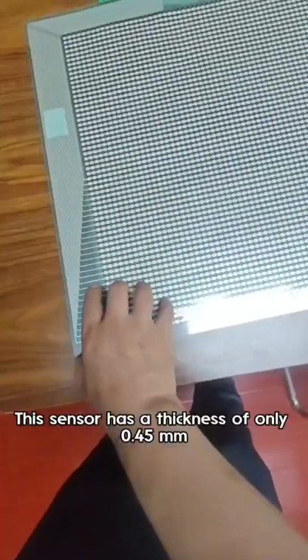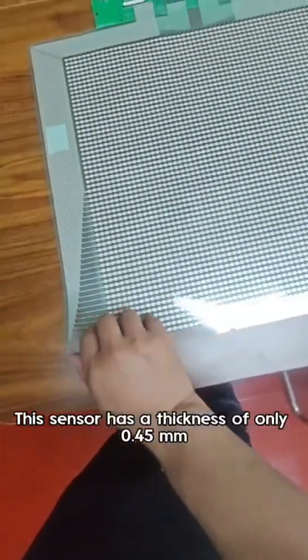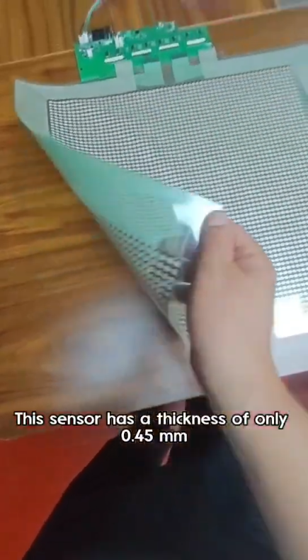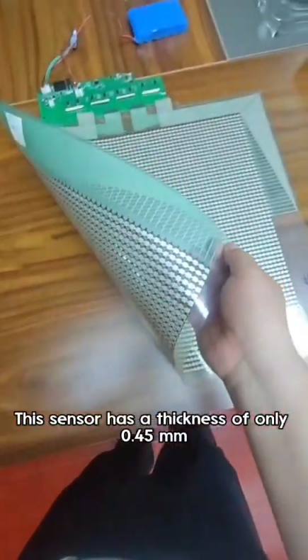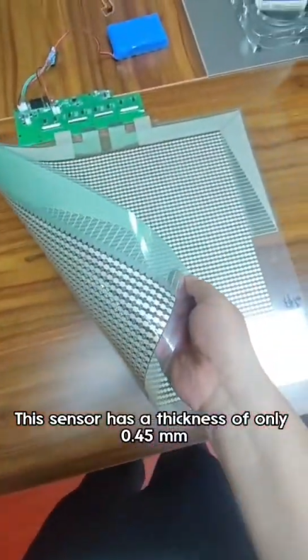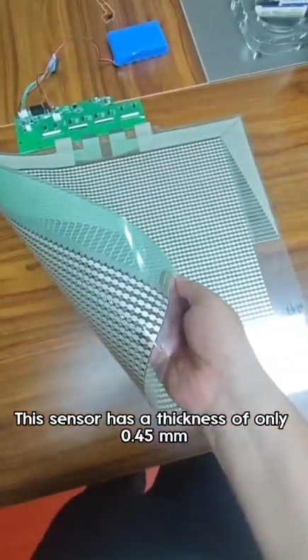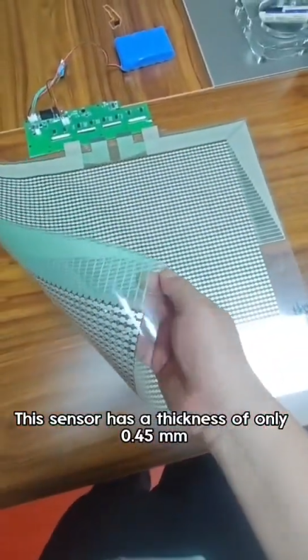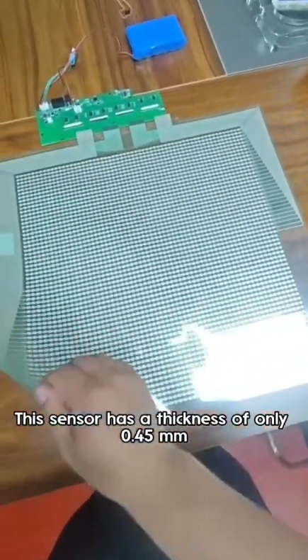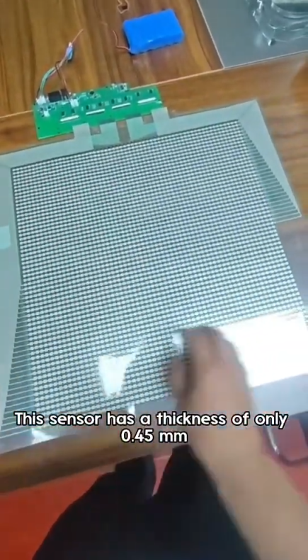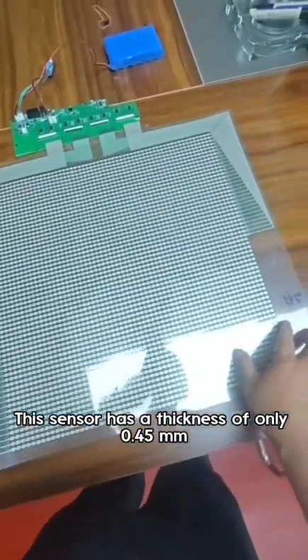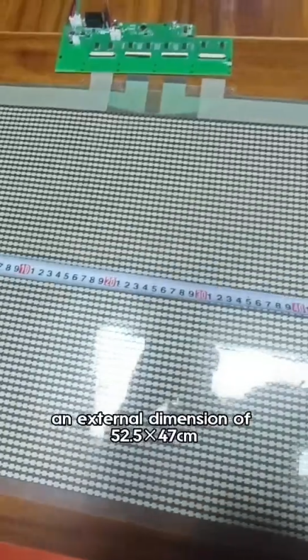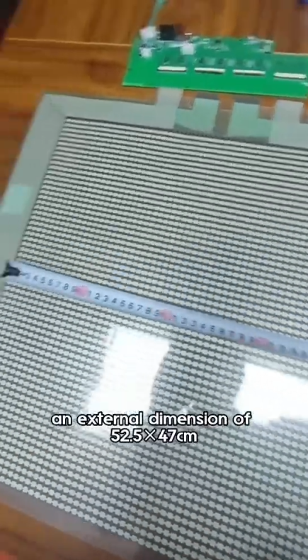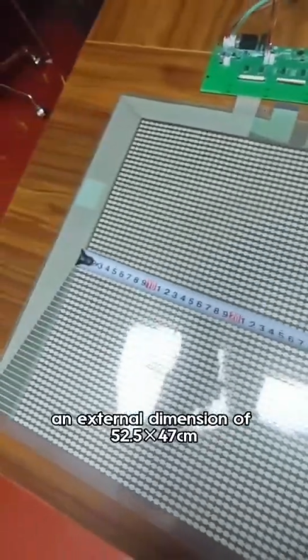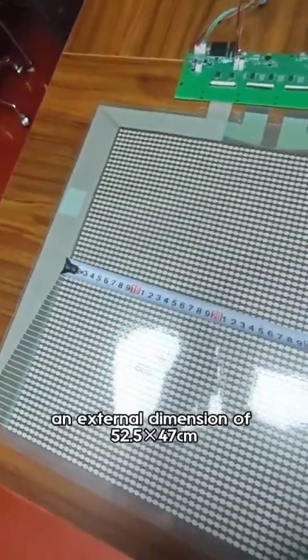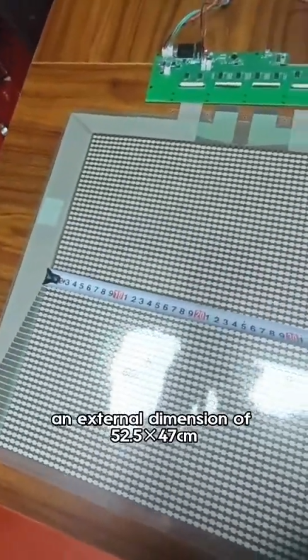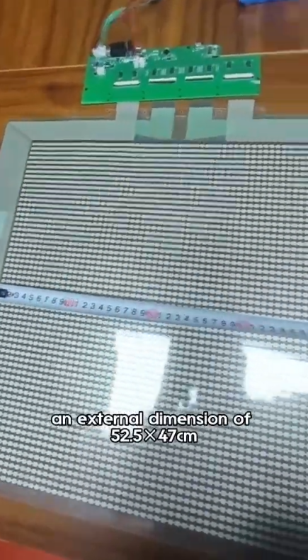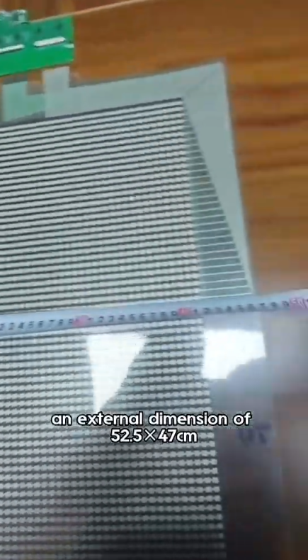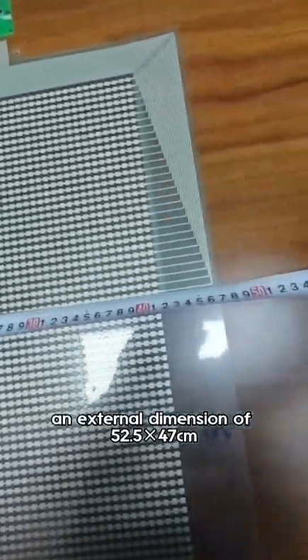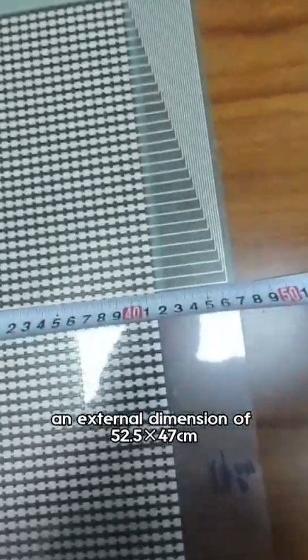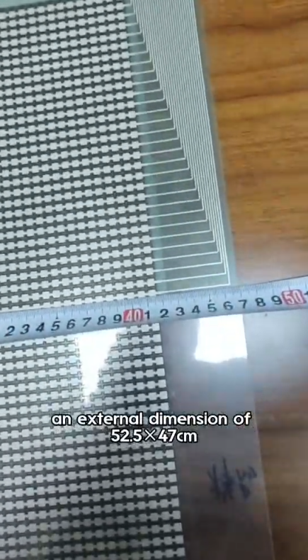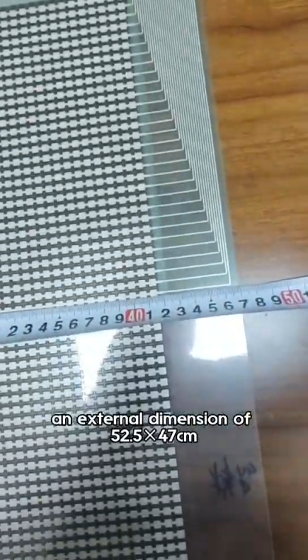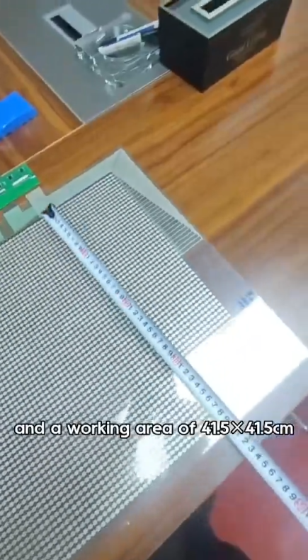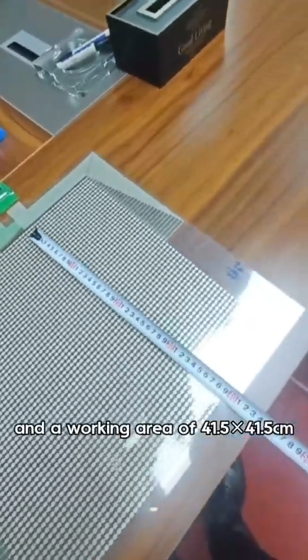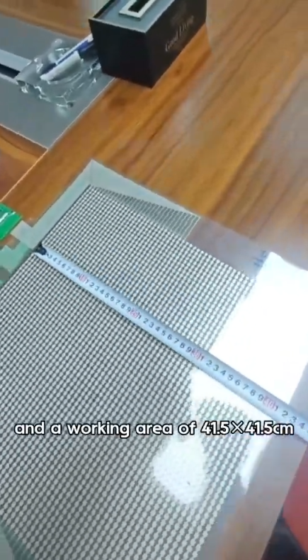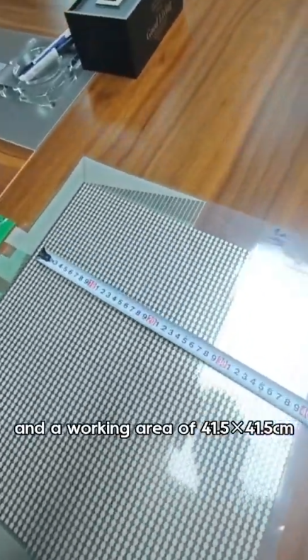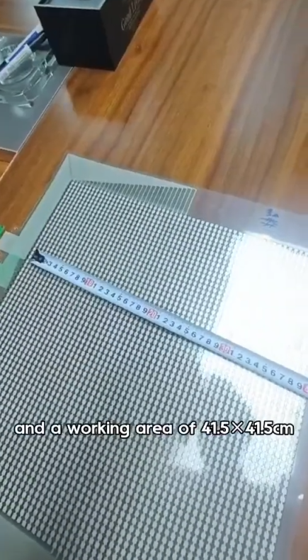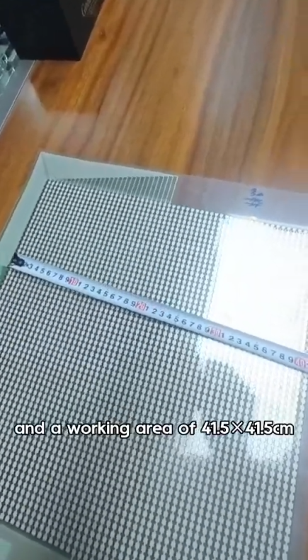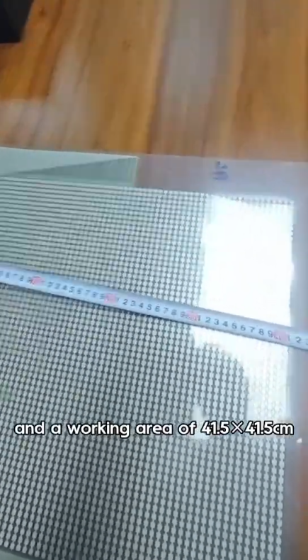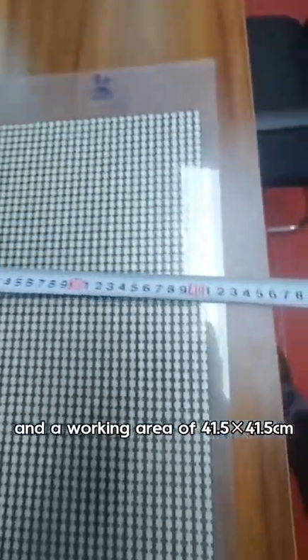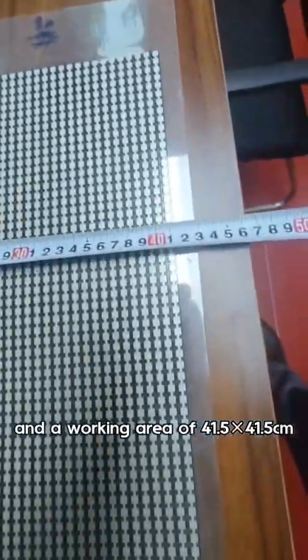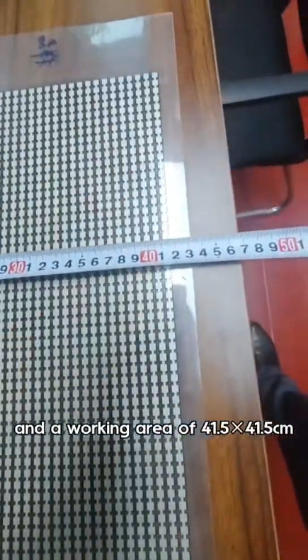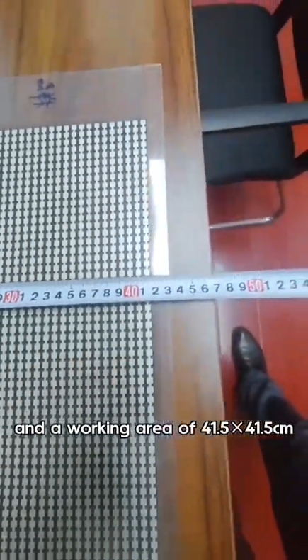This sensor has a thickness of only 0.45 mm, an external dimension of 52.5 x 47 cm, and a working area of 41.5 x 41.5 cm.